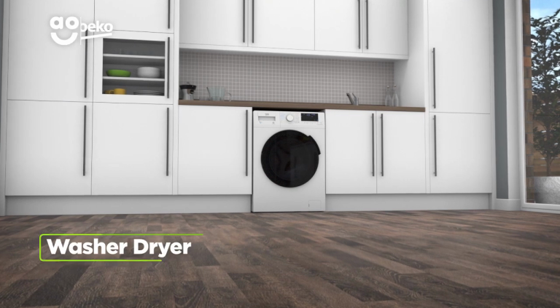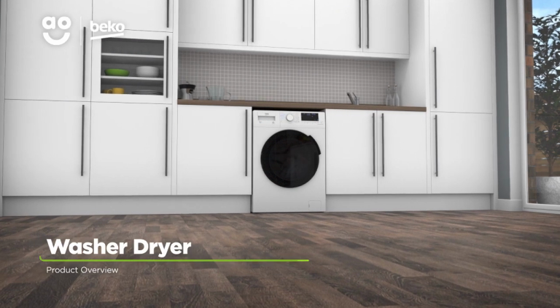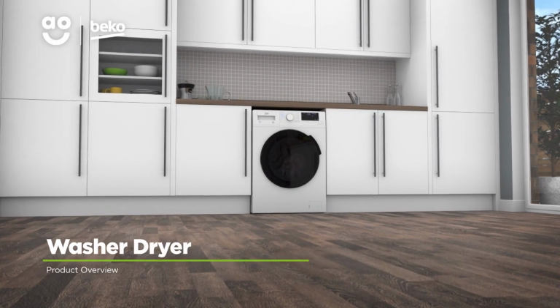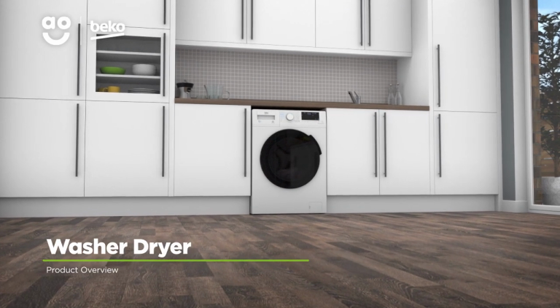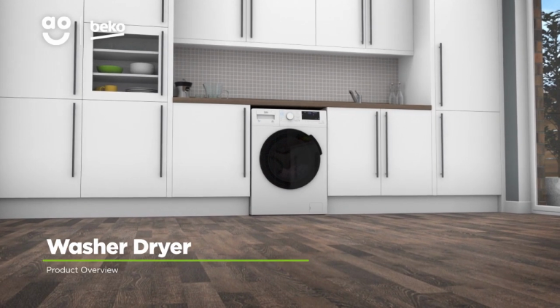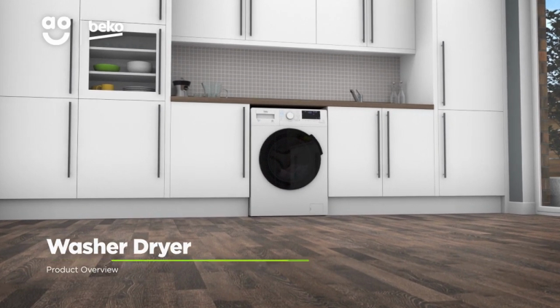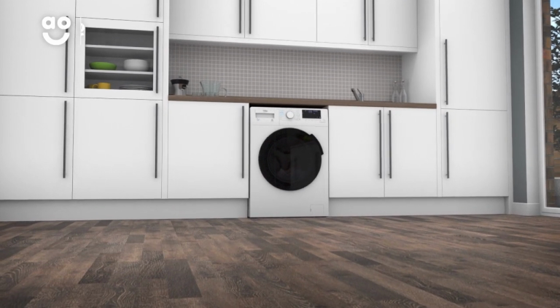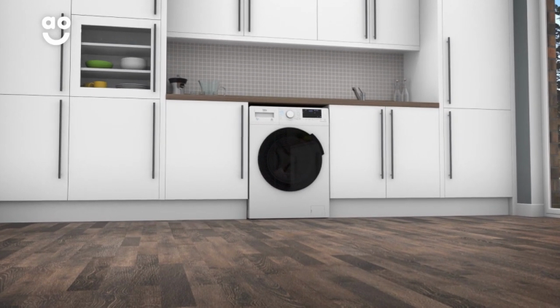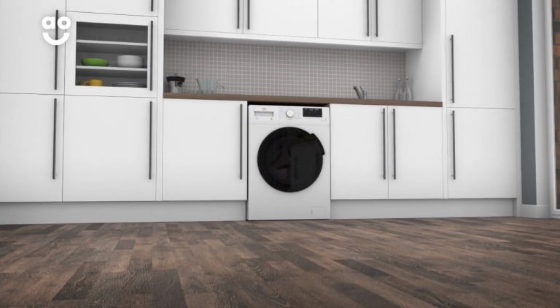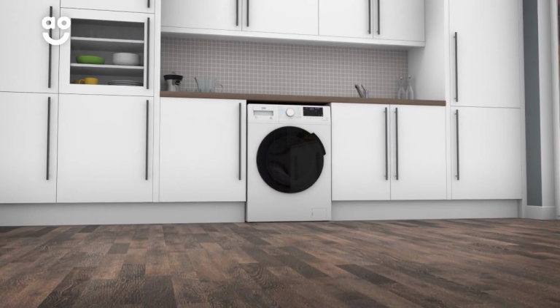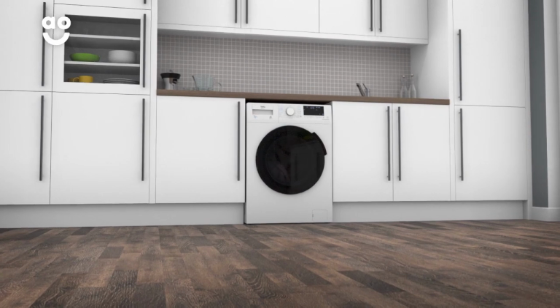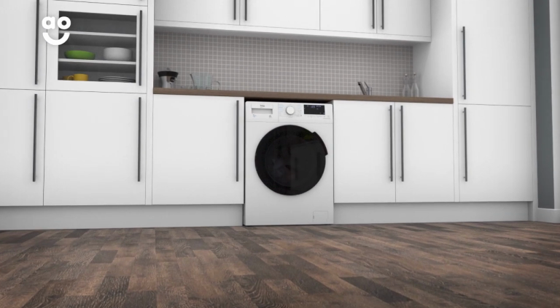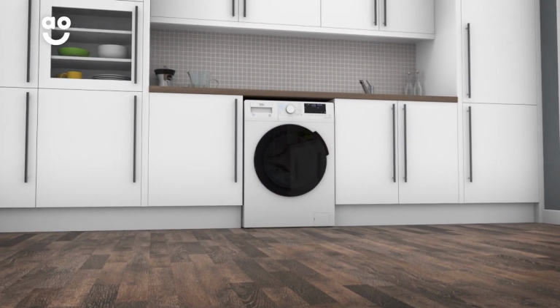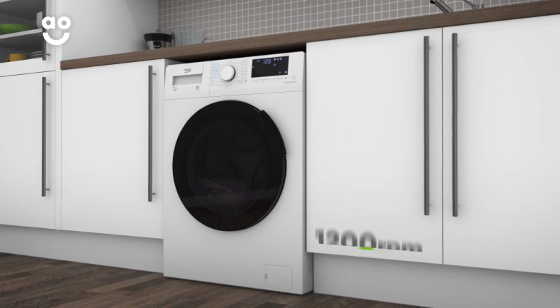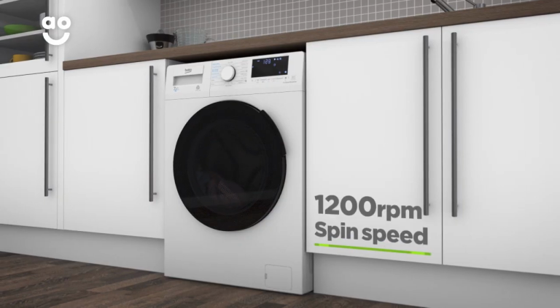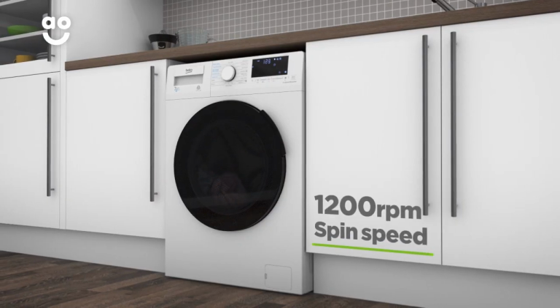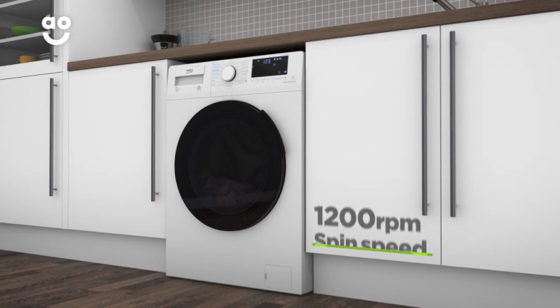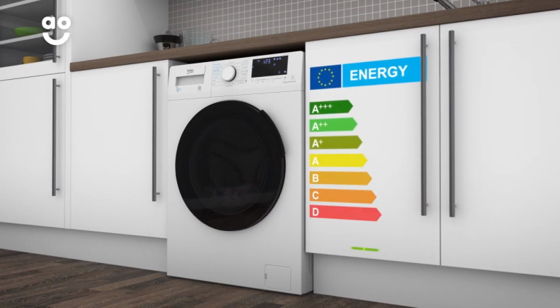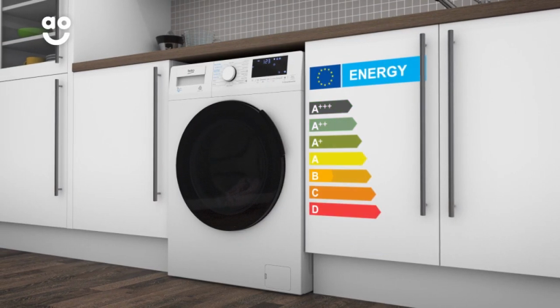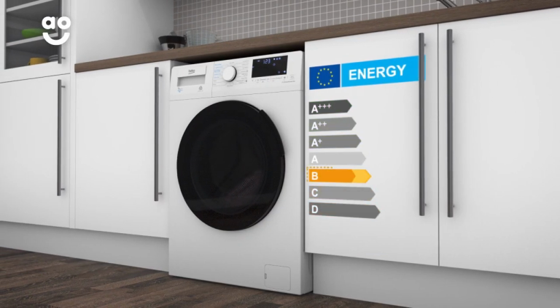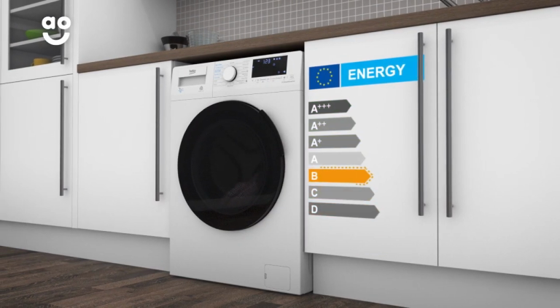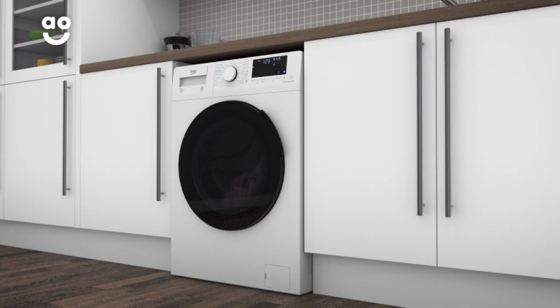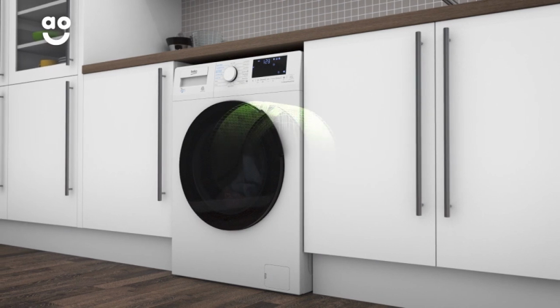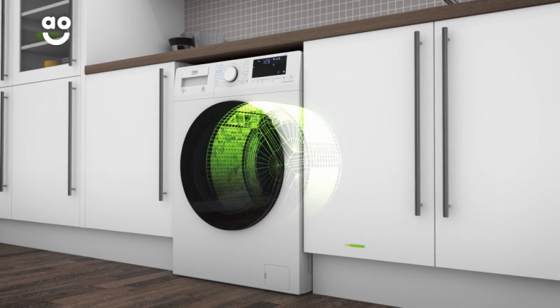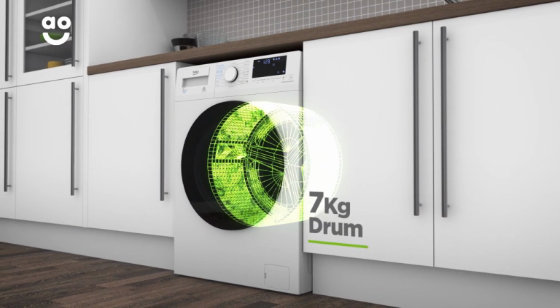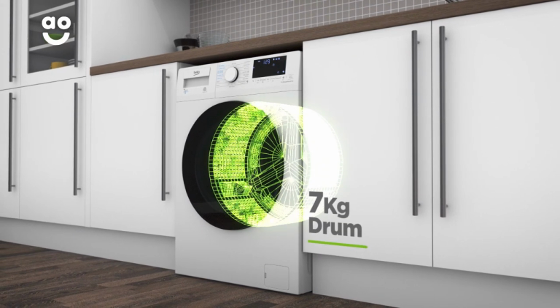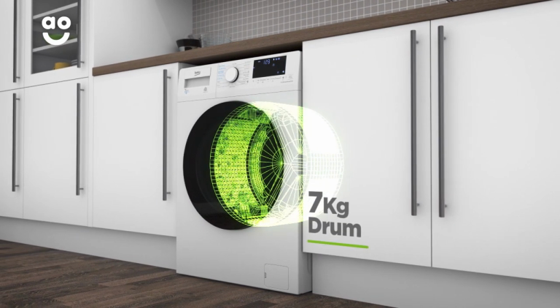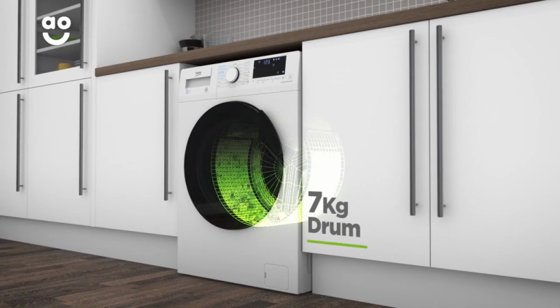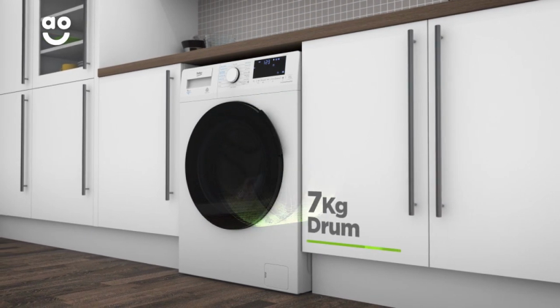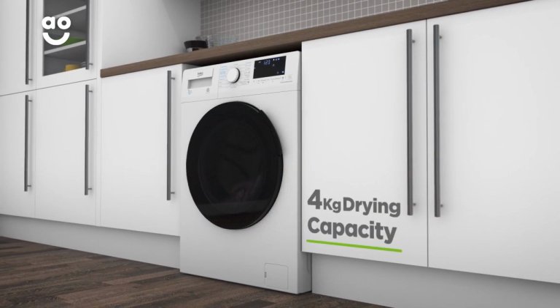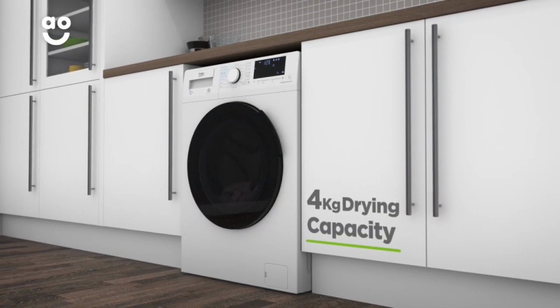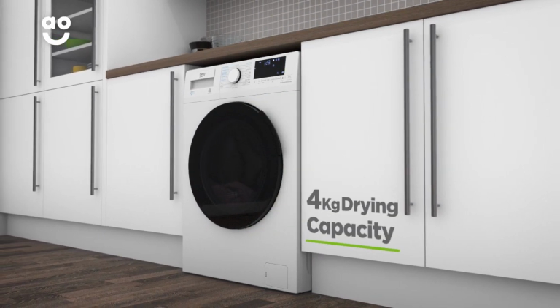This washer-dryer from Beko is ideal if you're looking for a model with great features to cut down on the laundry pile. It has a 1200 rpm spin speed, a B energy rating, a medium-sized 7kg drum capacity for washing and a 4kg drying capacity.